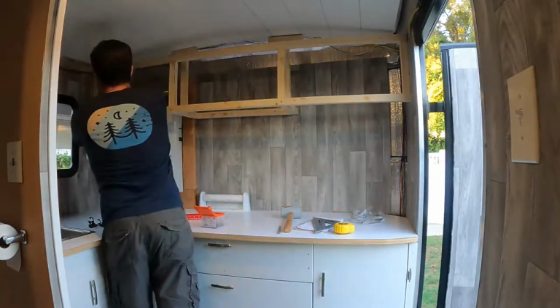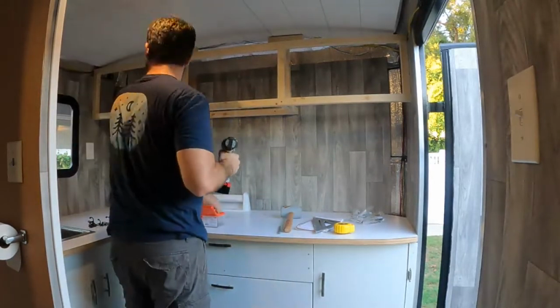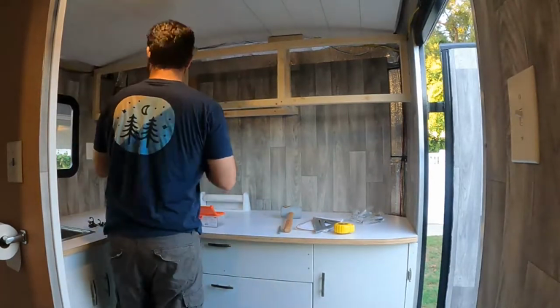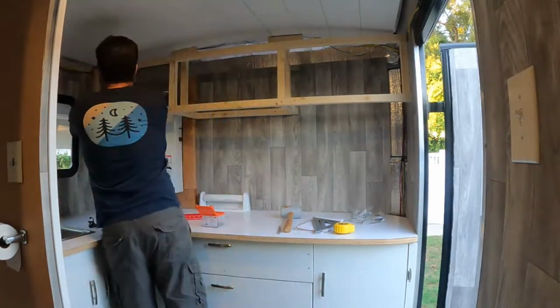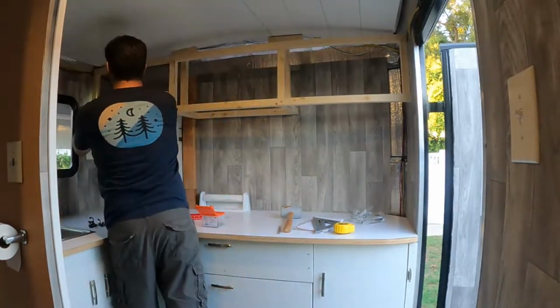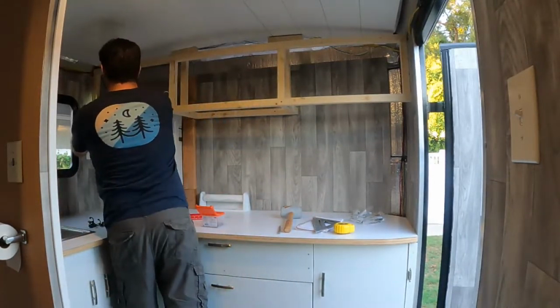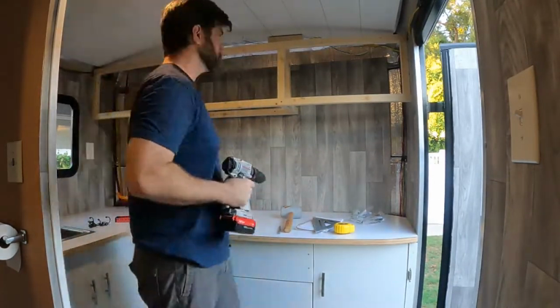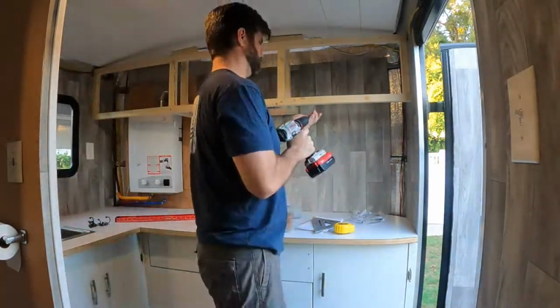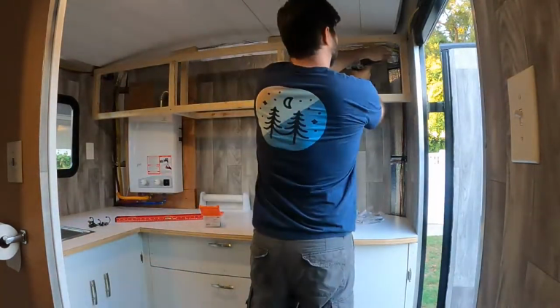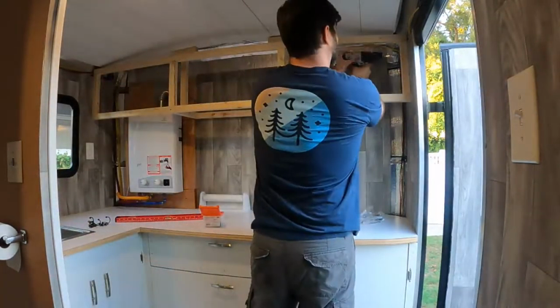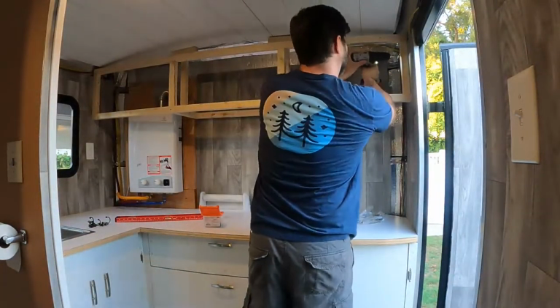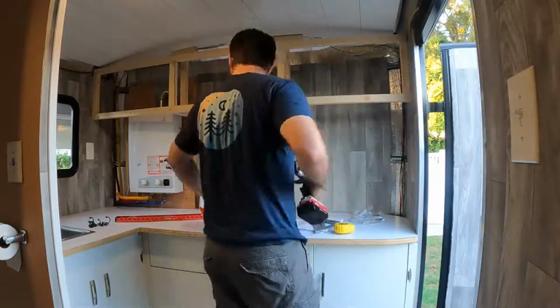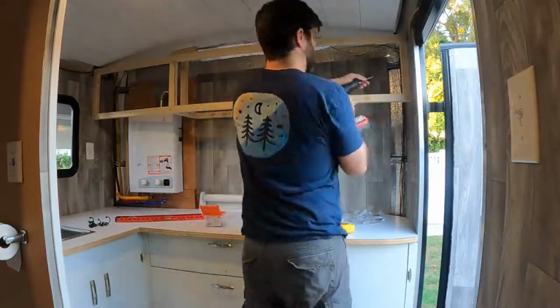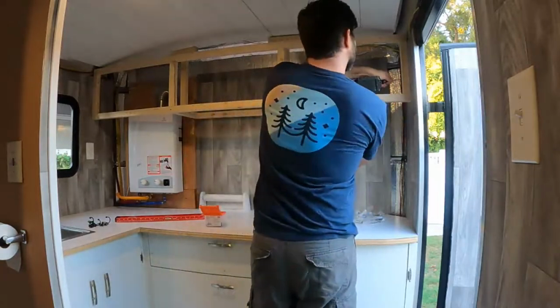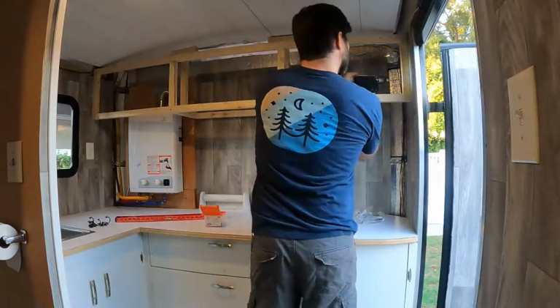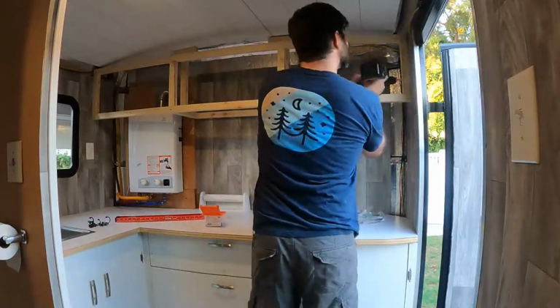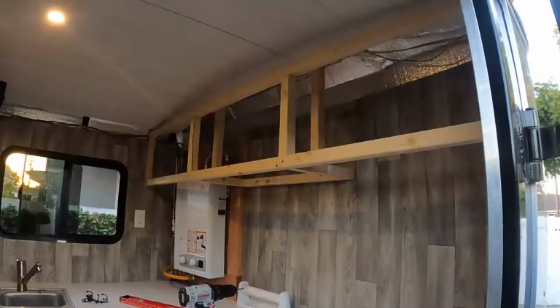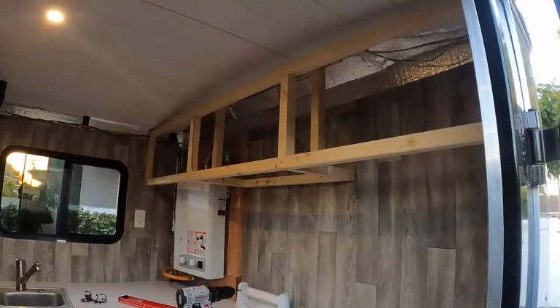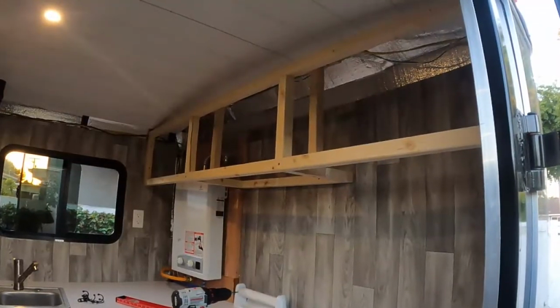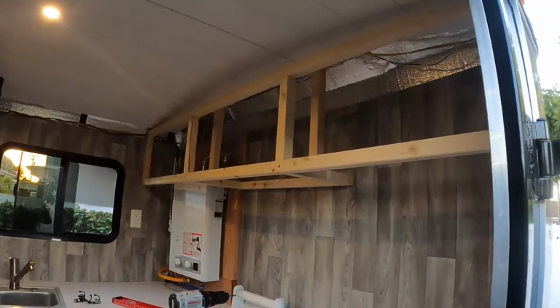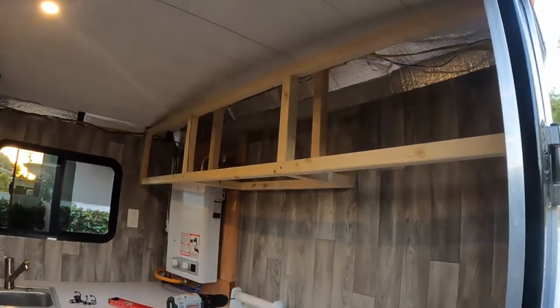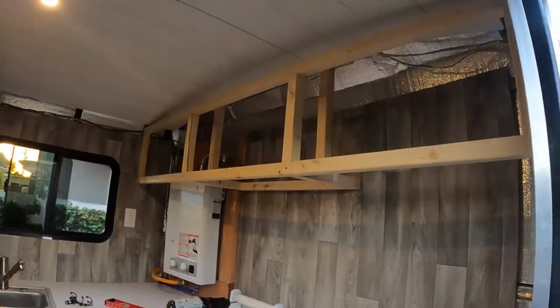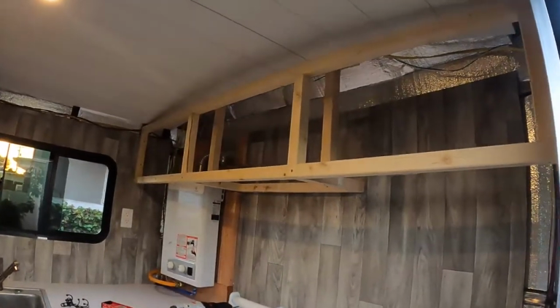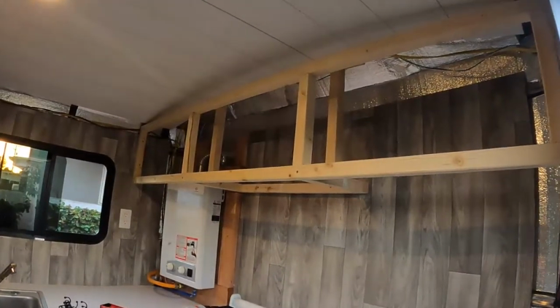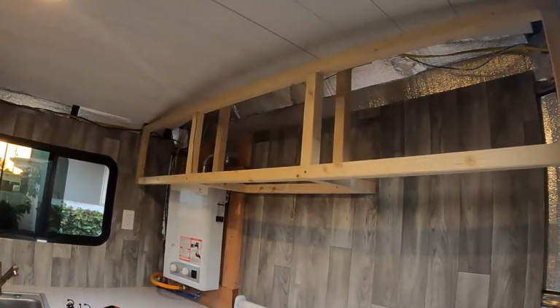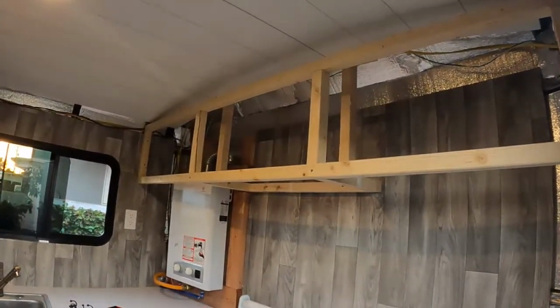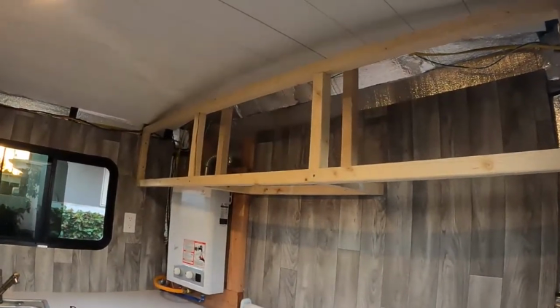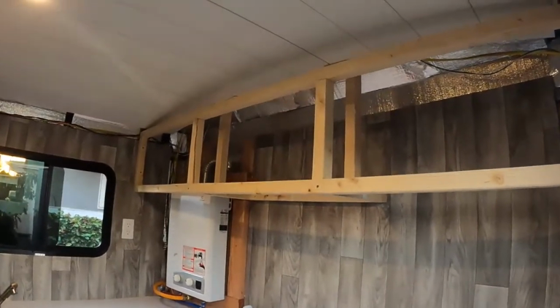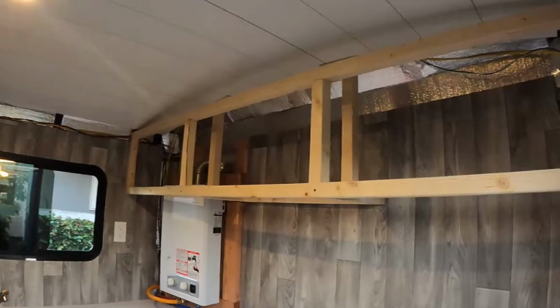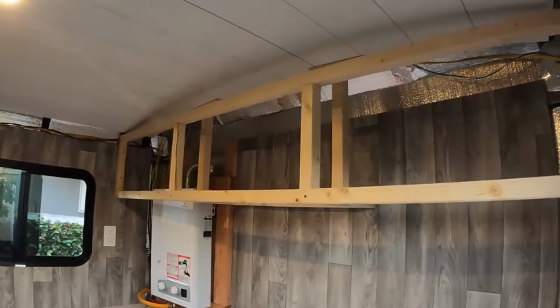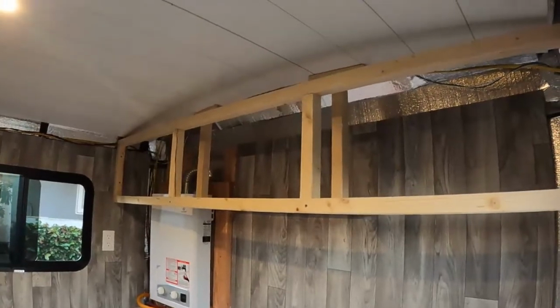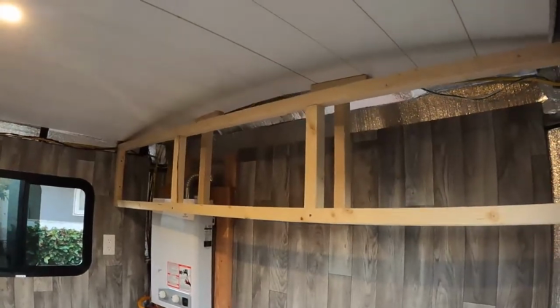I'll add a few more braces later to make it even more secure. I think the cabinets are a great size for this area and the frame is nice and sturdy.